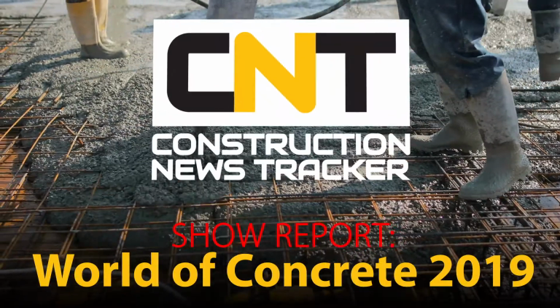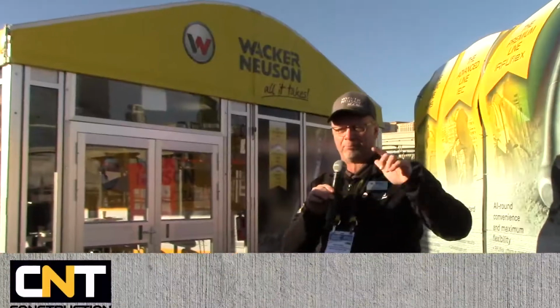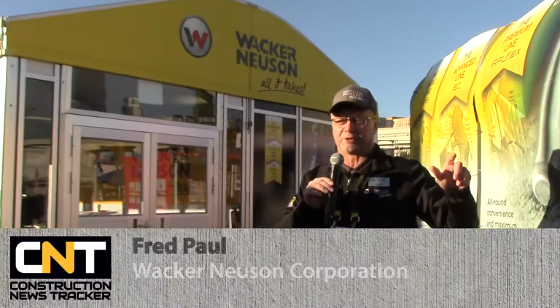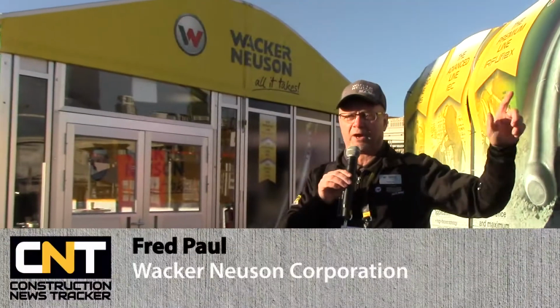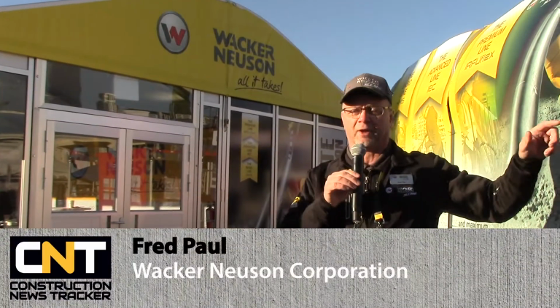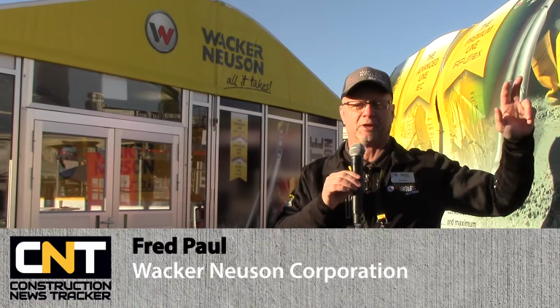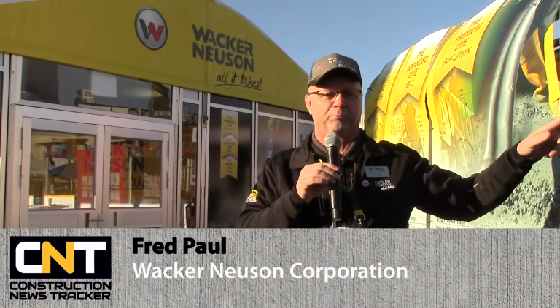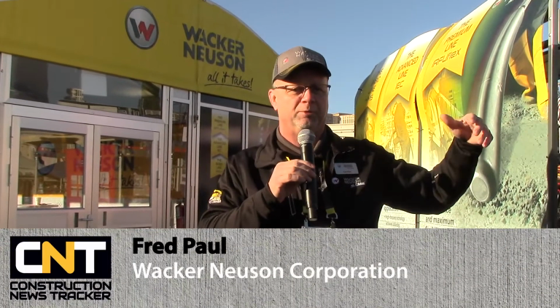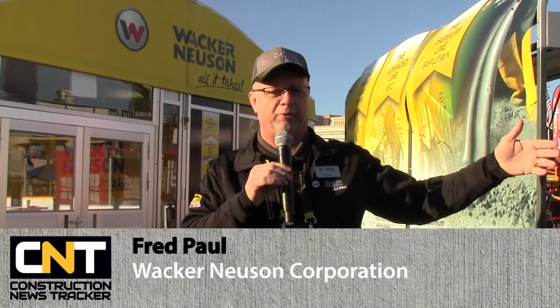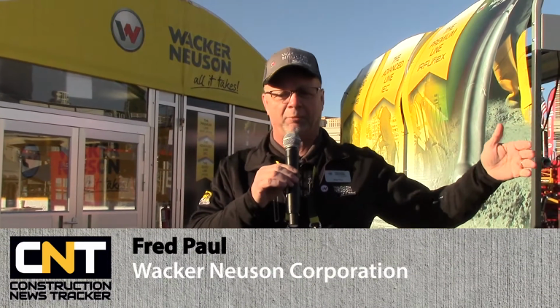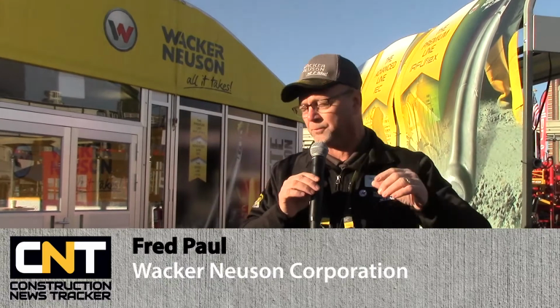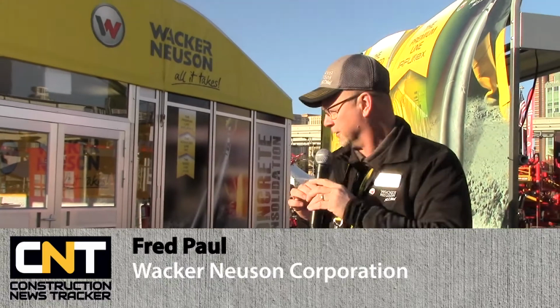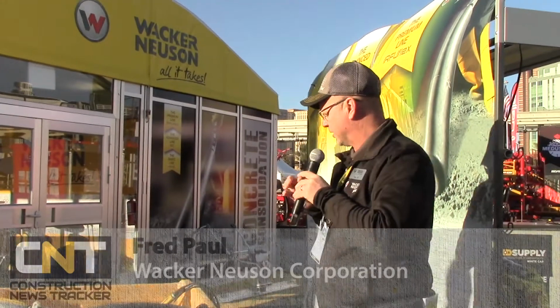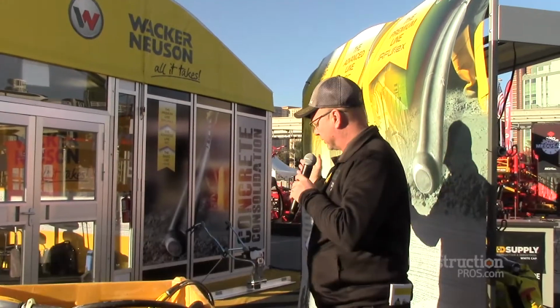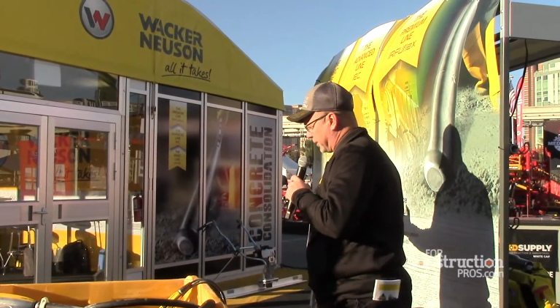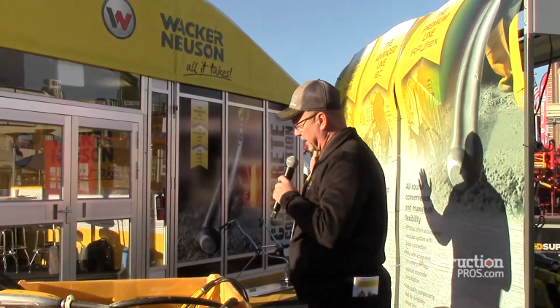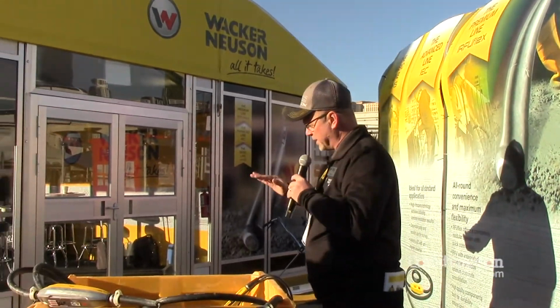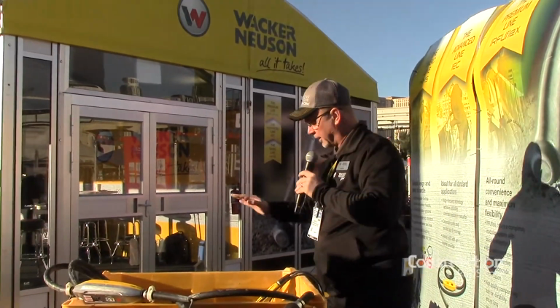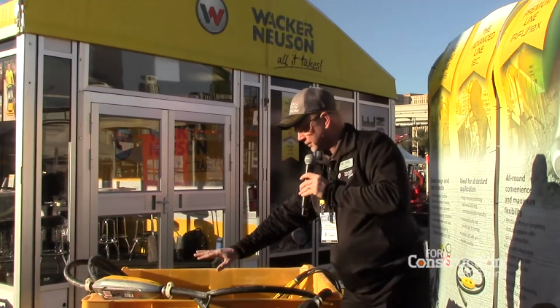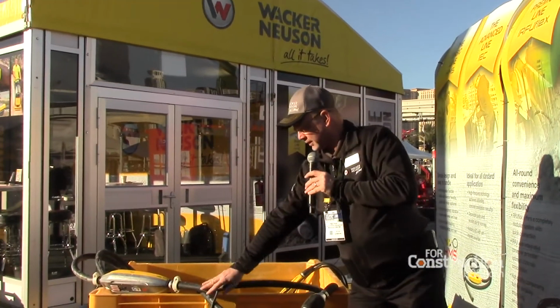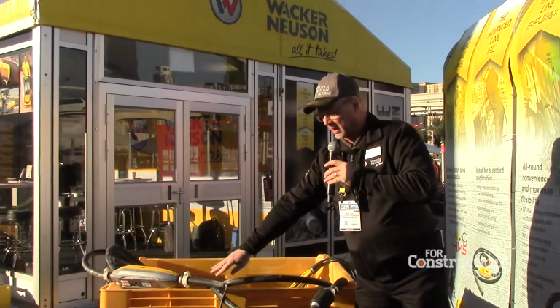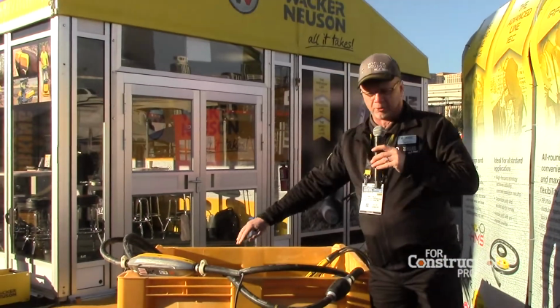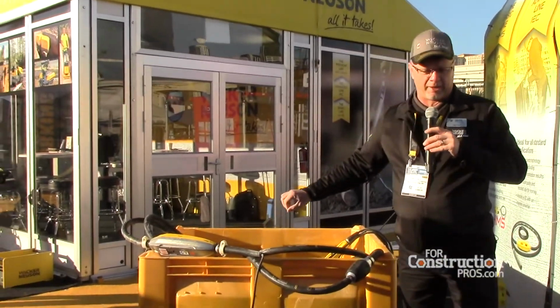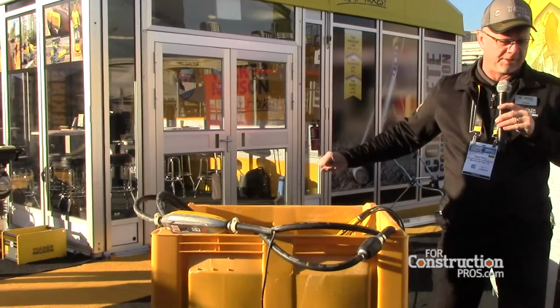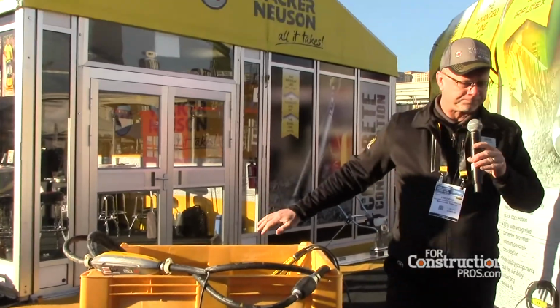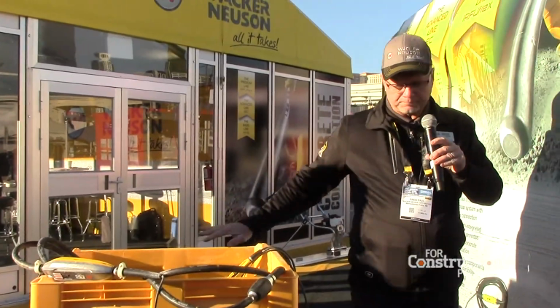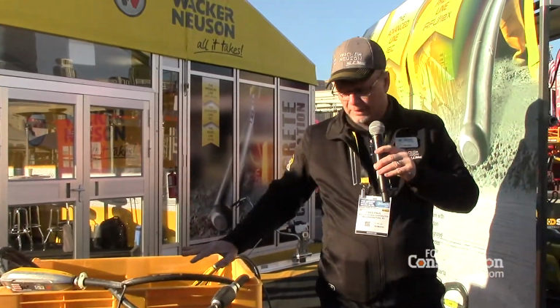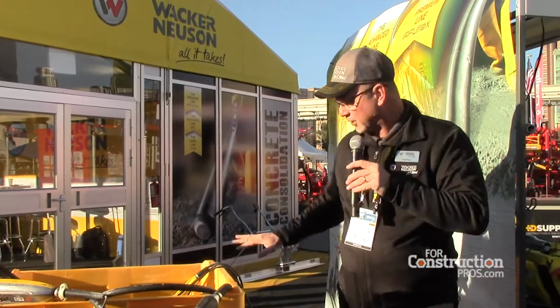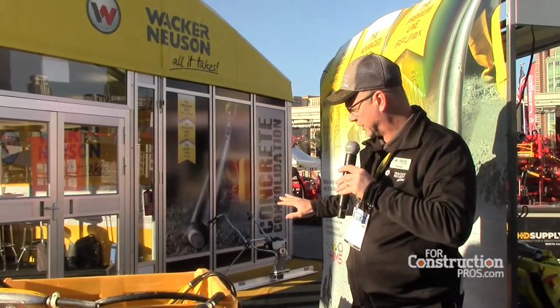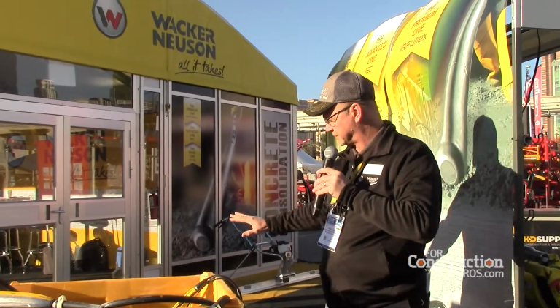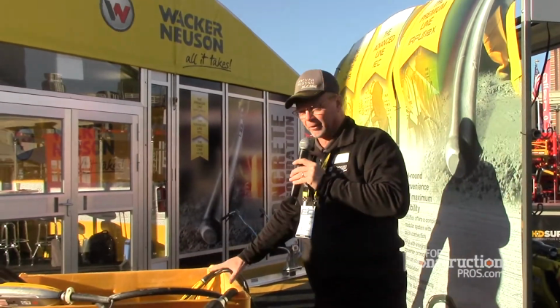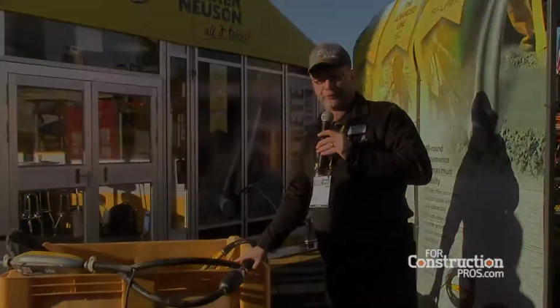We've got a basic, we've got an advanced, and now we've got a premium concrete vibrator. The two that we're going to talk about here today mainly are a model that we call IEC, and we've also got one that's IRFU Flex.